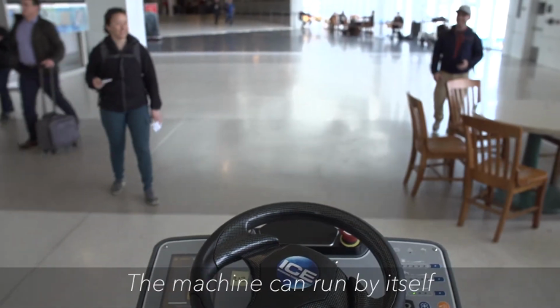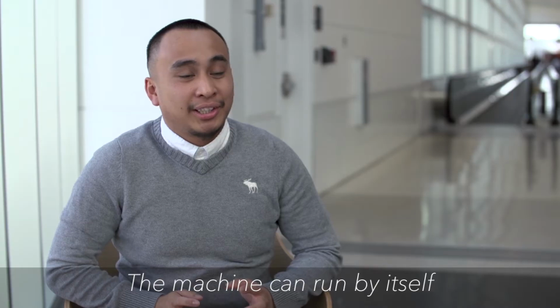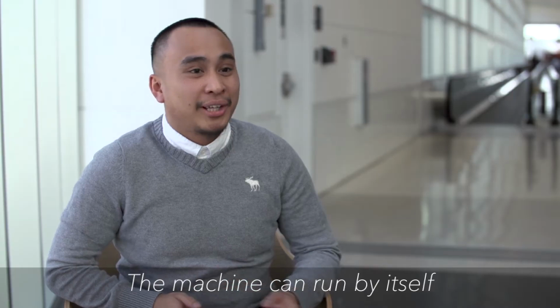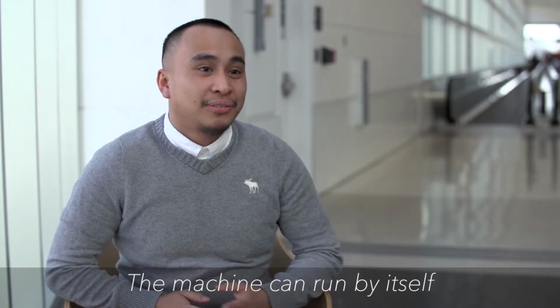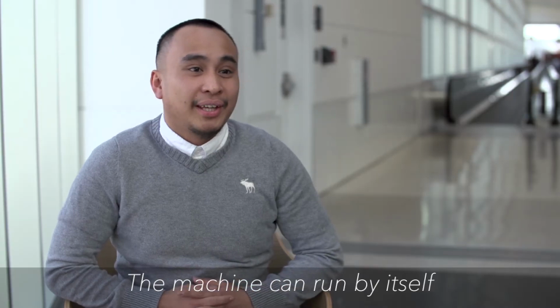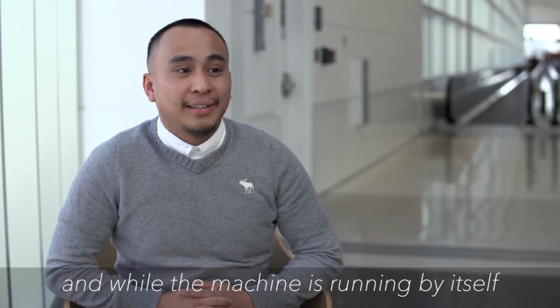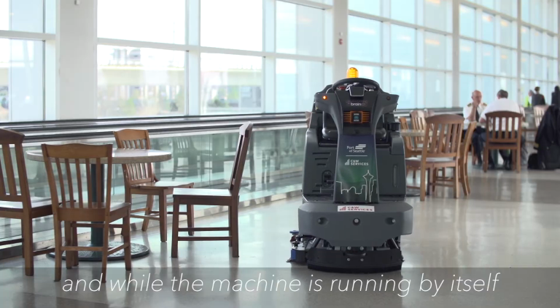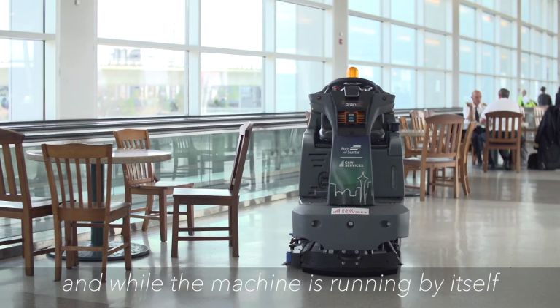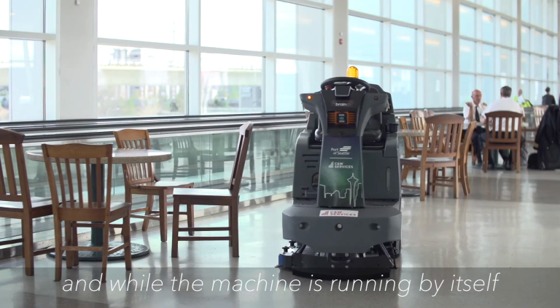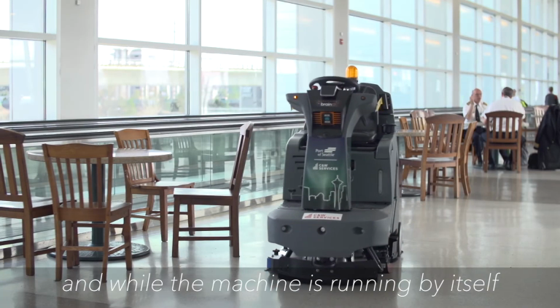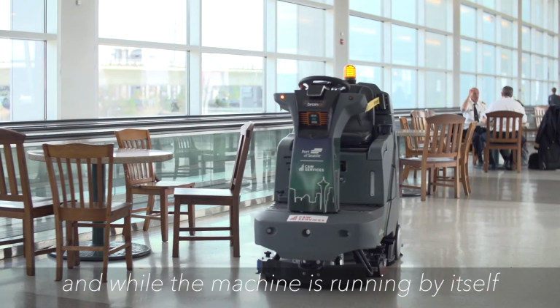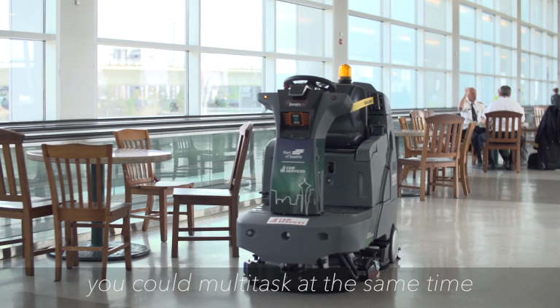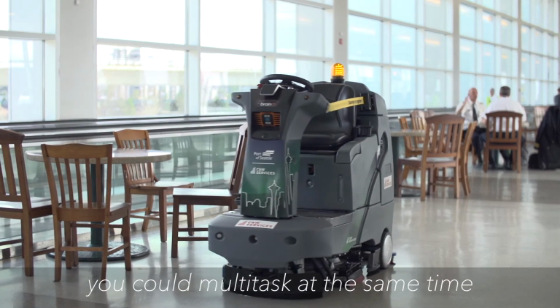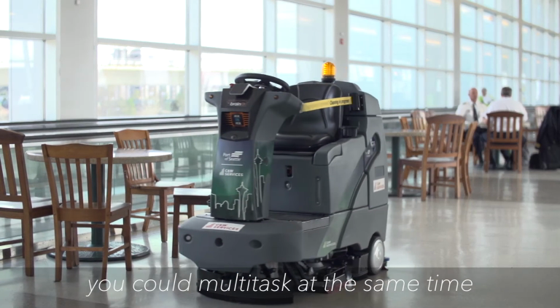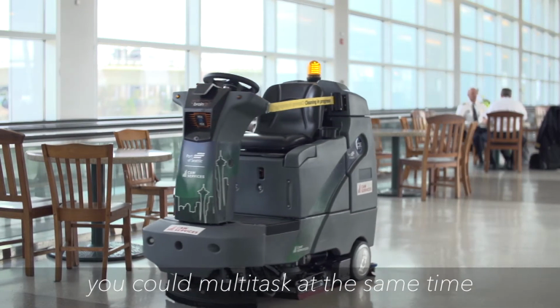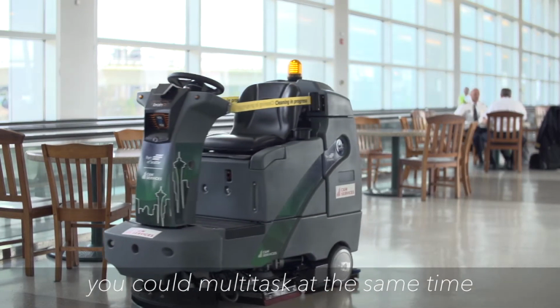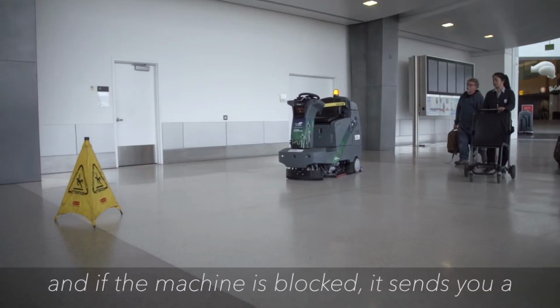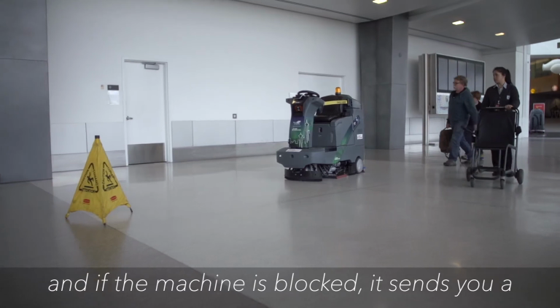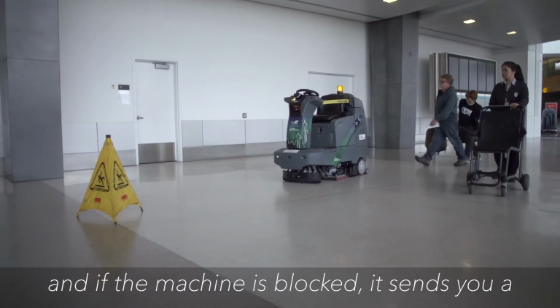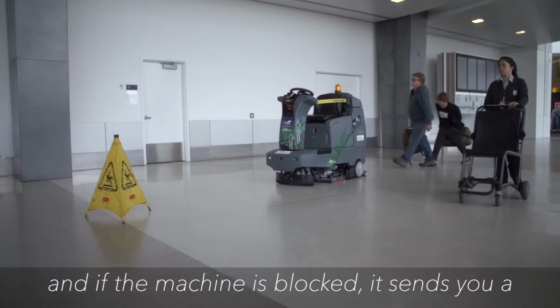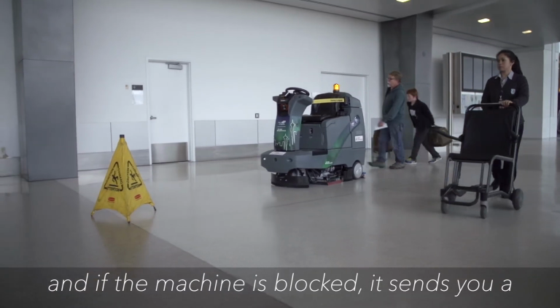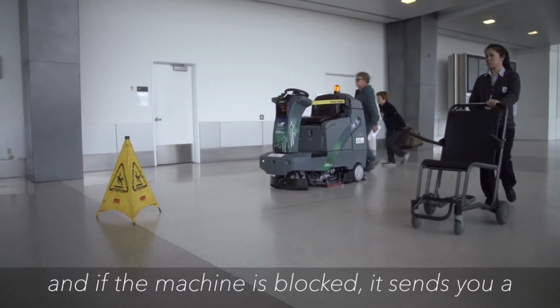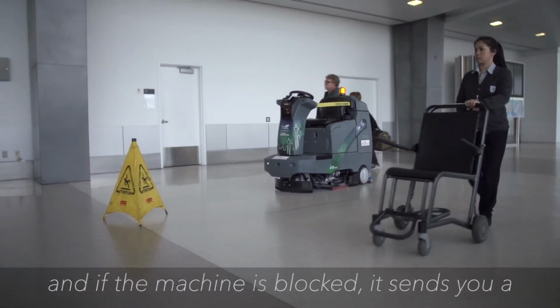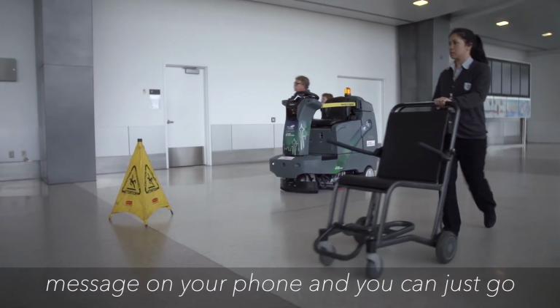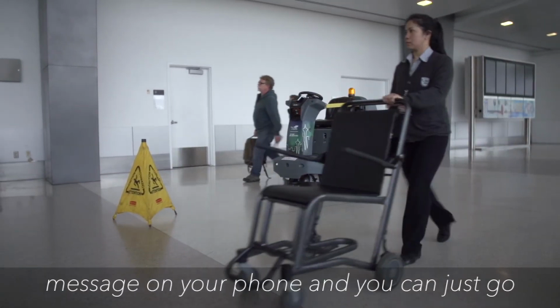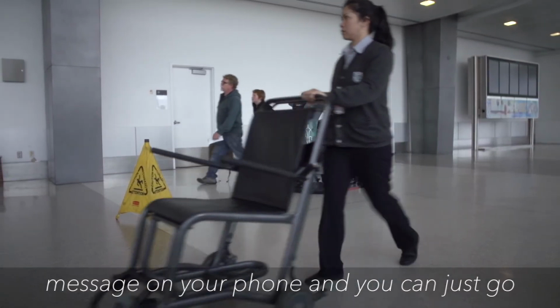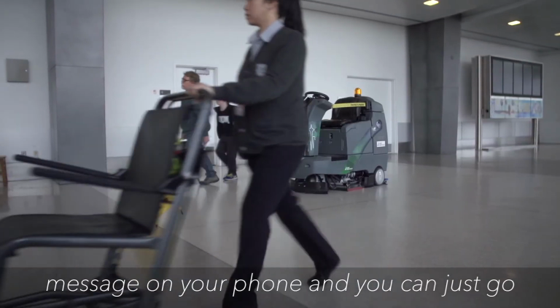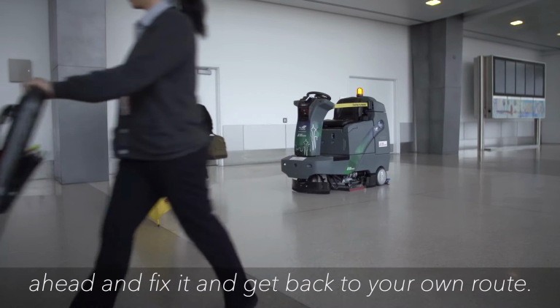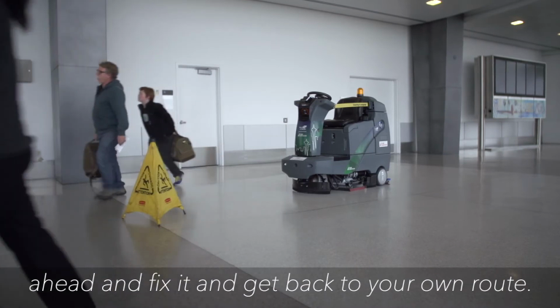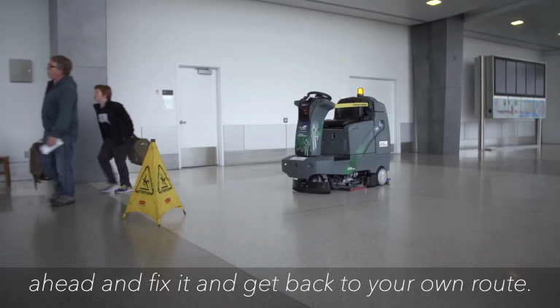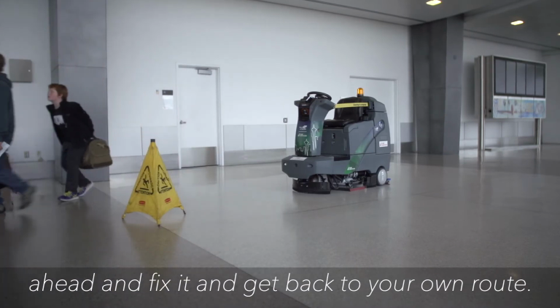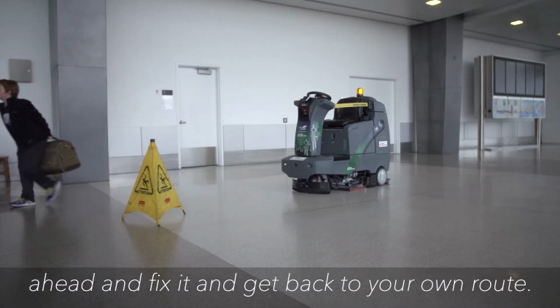The machine can run by itself, and while the machine is running by itself, you could multitask at the same time. And if the machine is blocked, it sends you a message on your phone and you can just go ahead and fix it and get back to your own route.